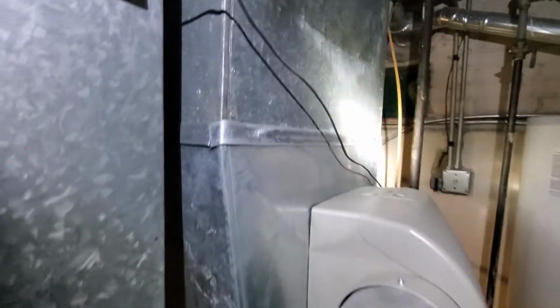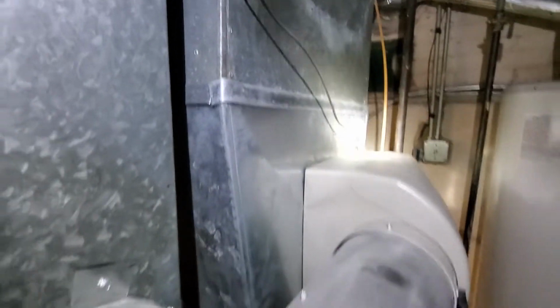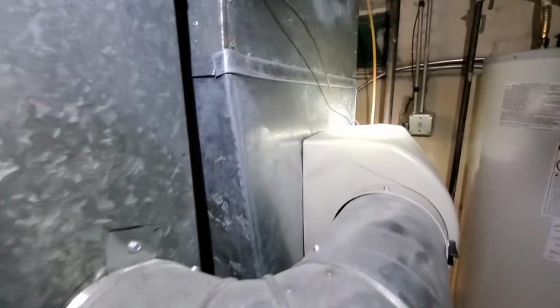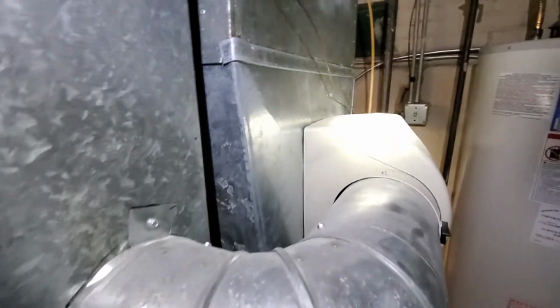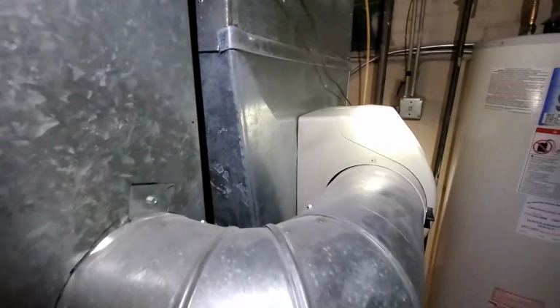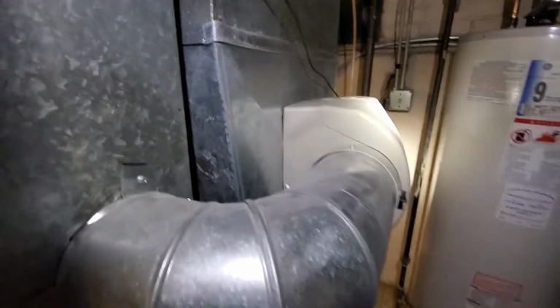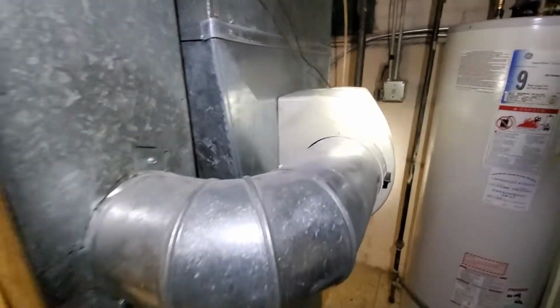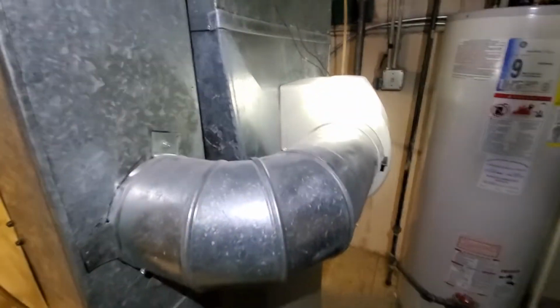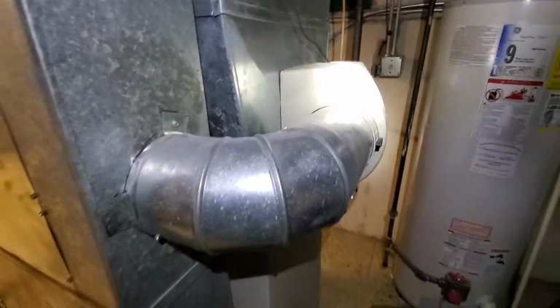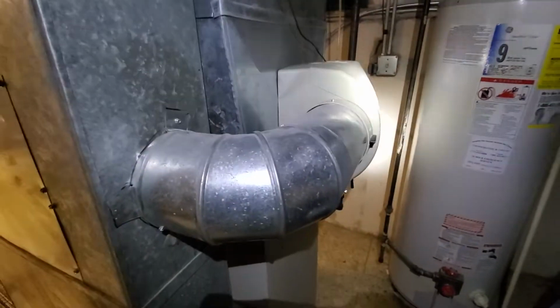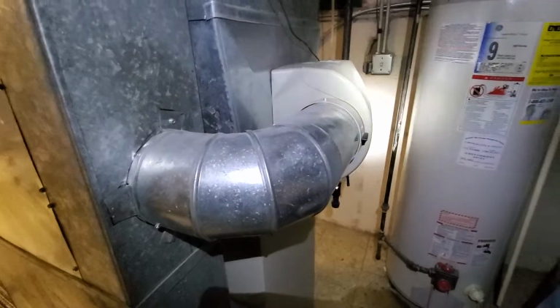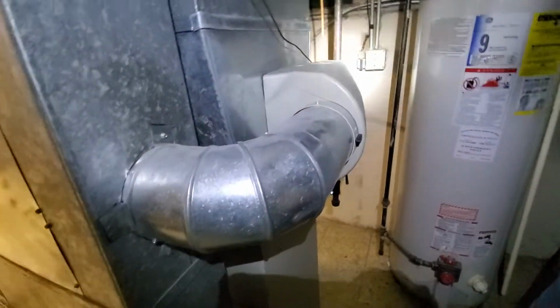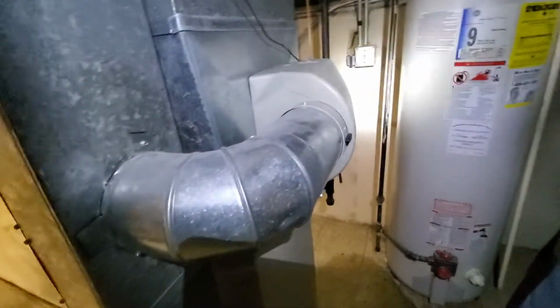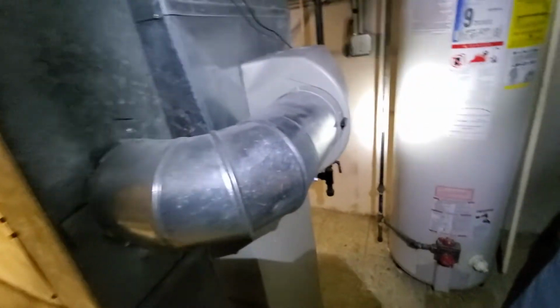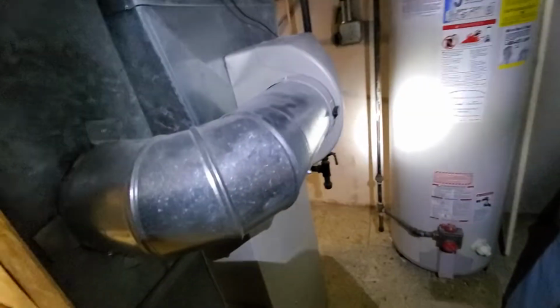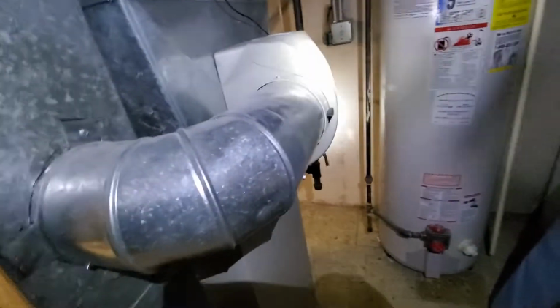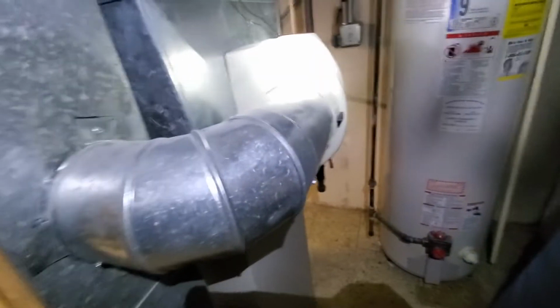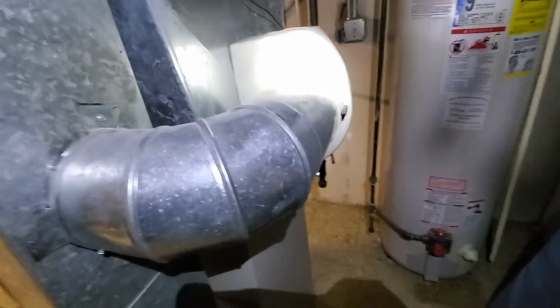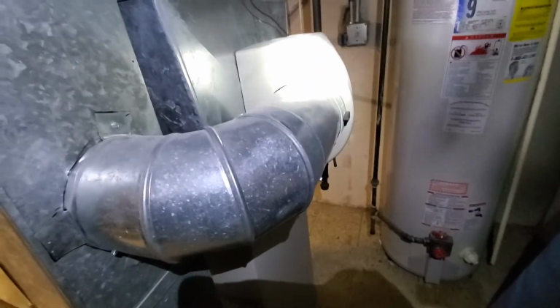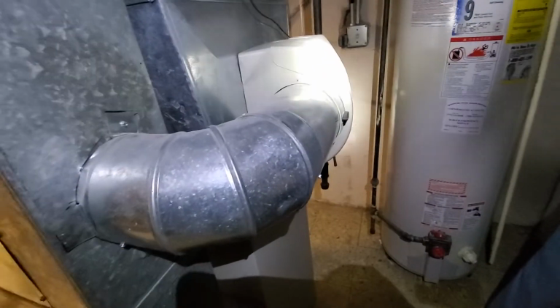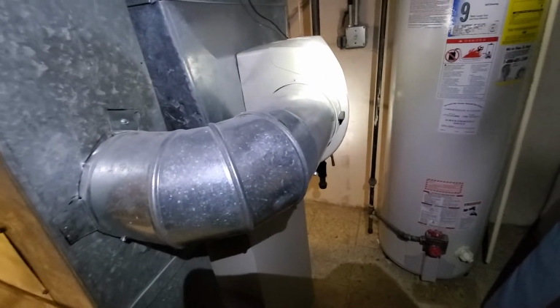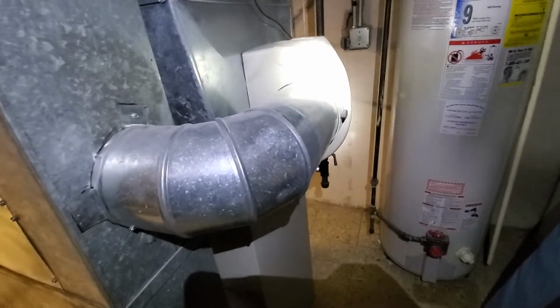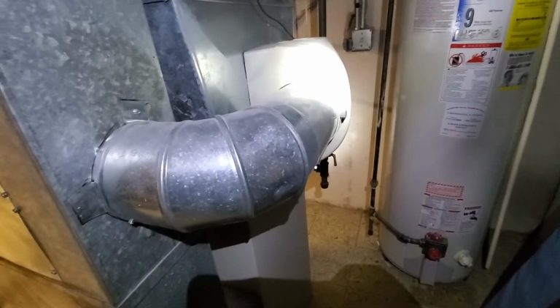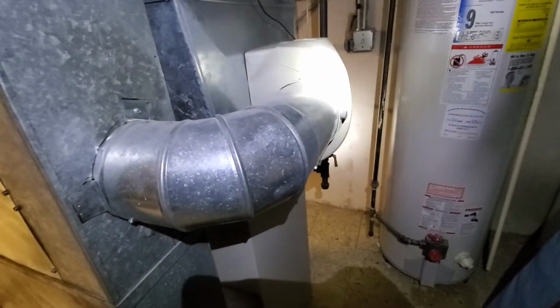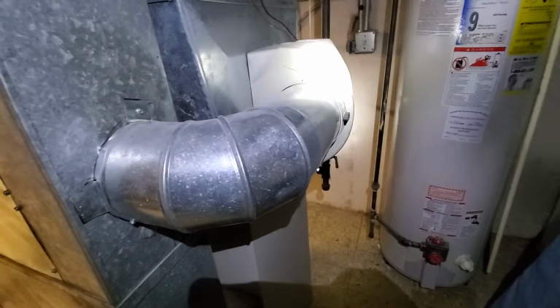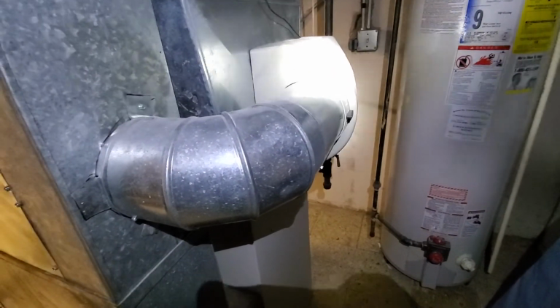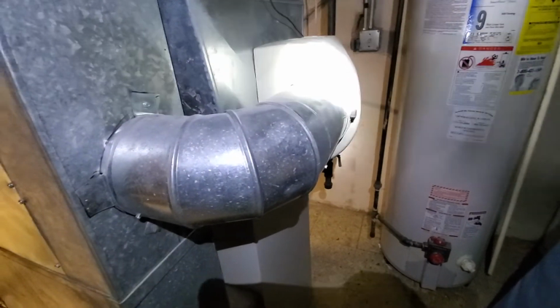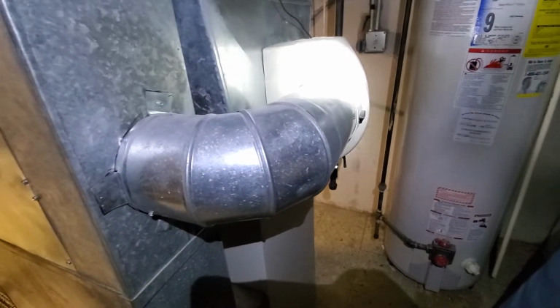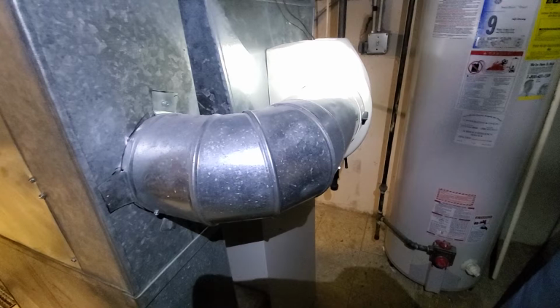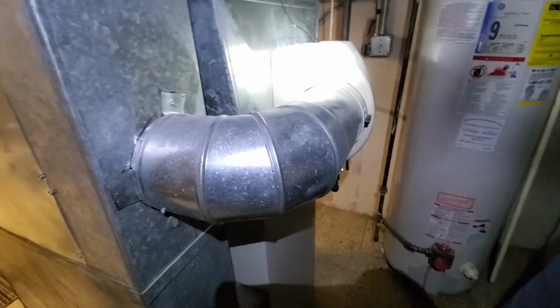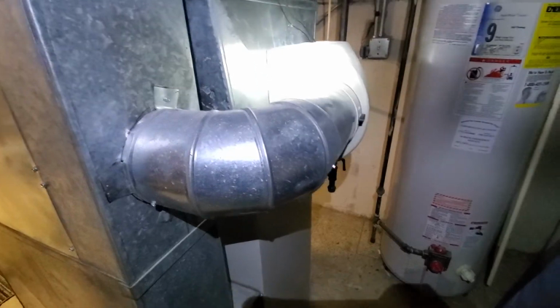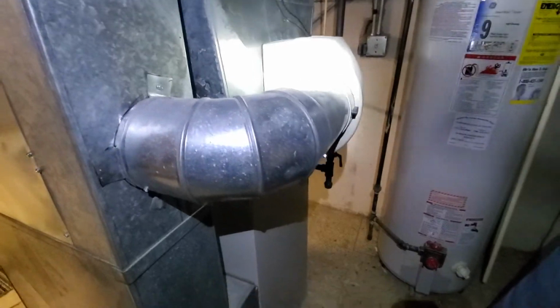Homeowner is not sure if we're going to get a humidifier yet, but if they're not, we are going to delete this humidifier.